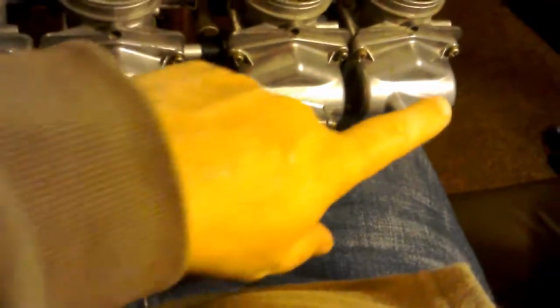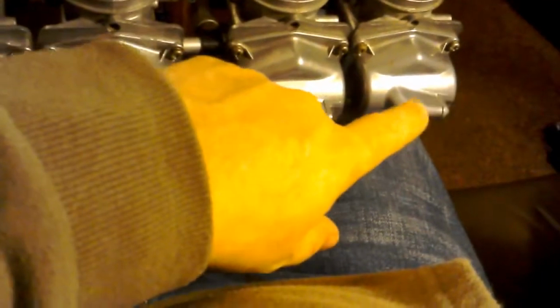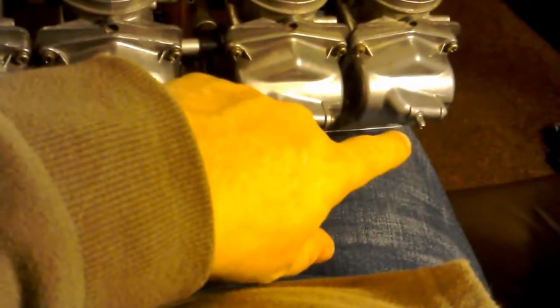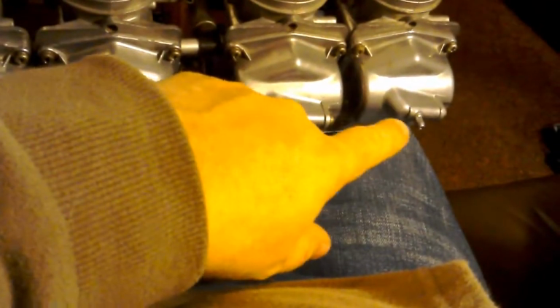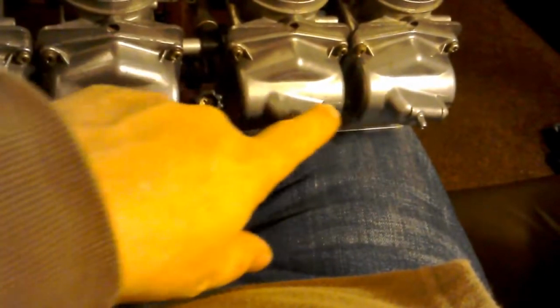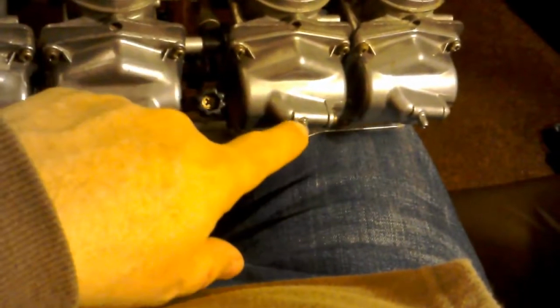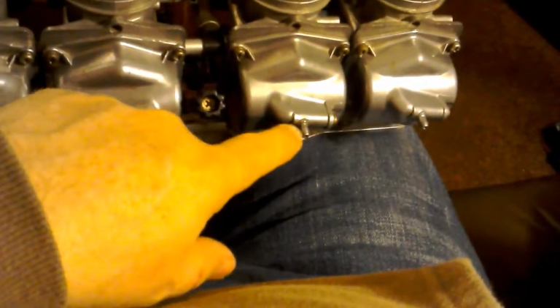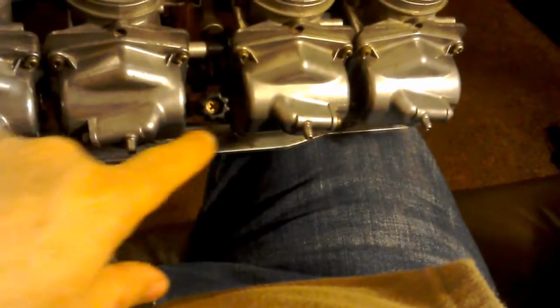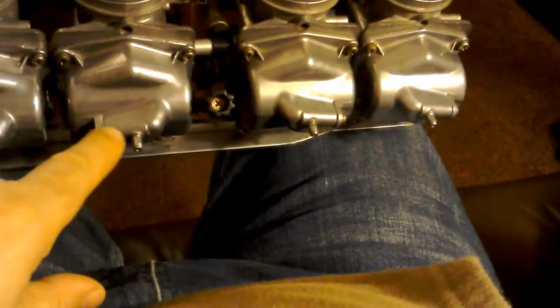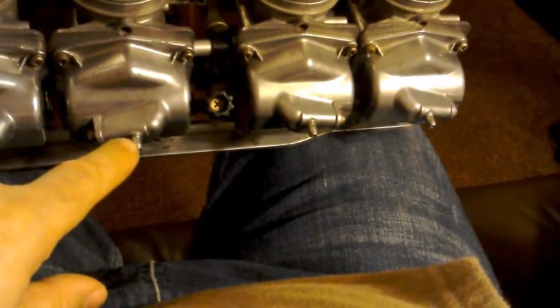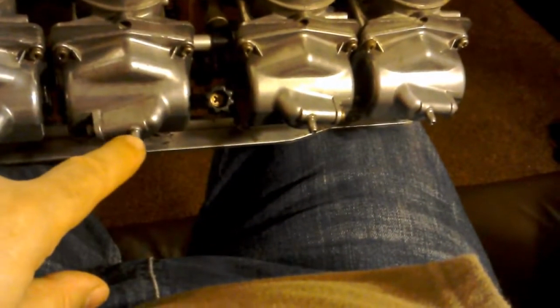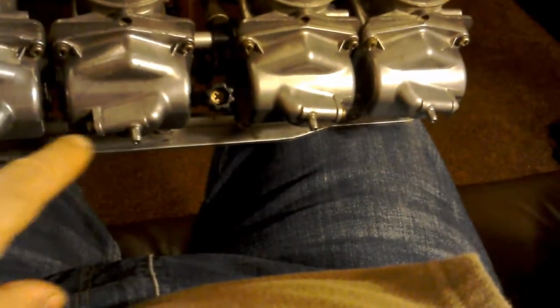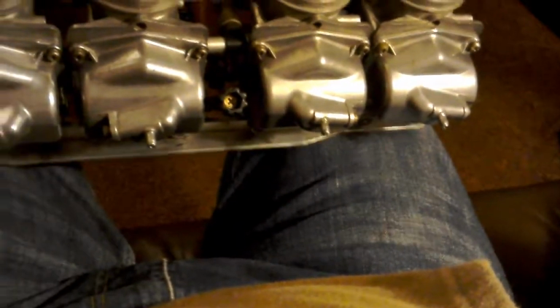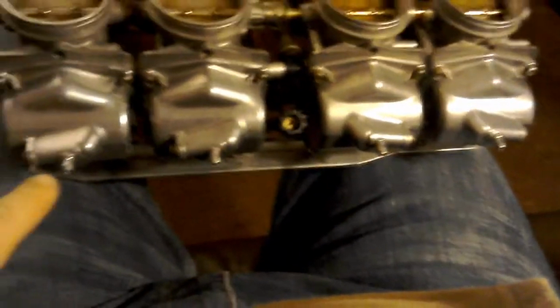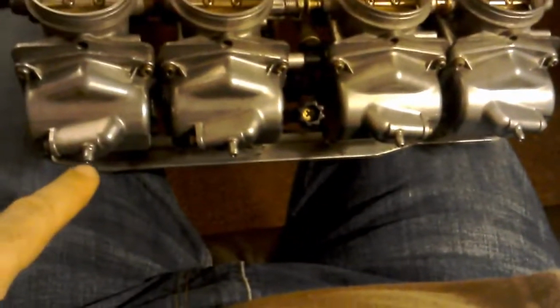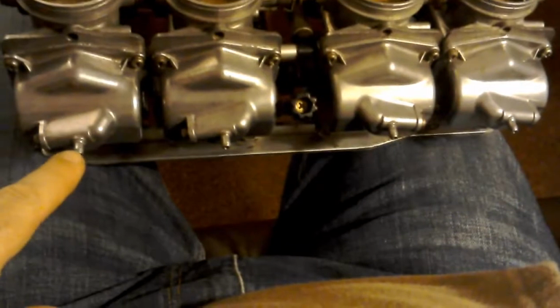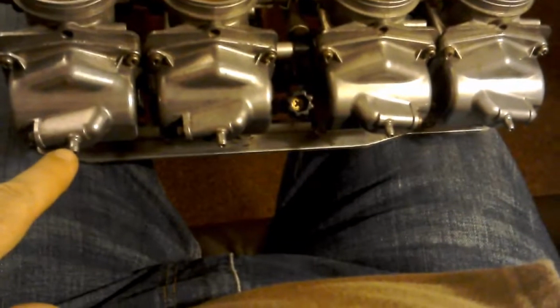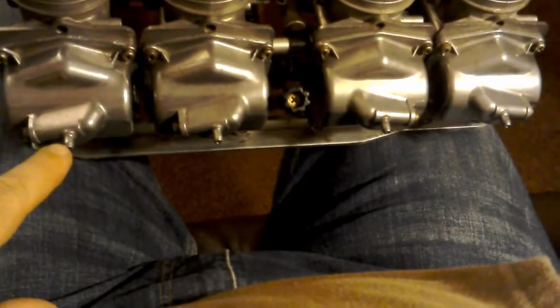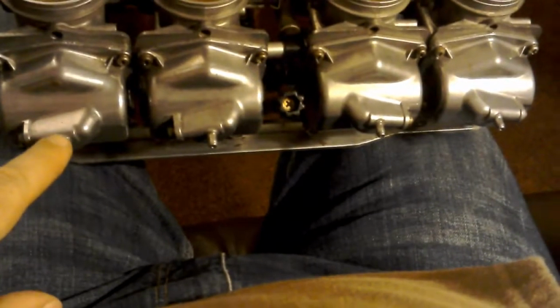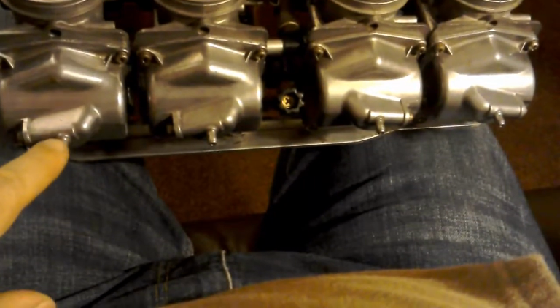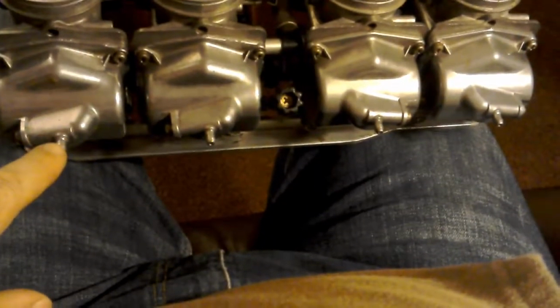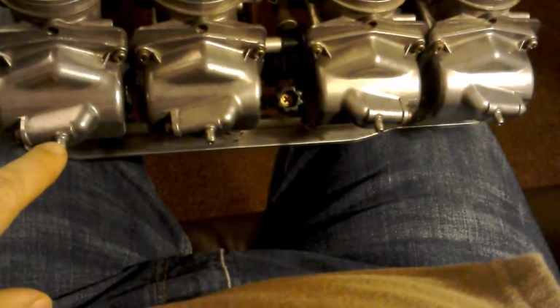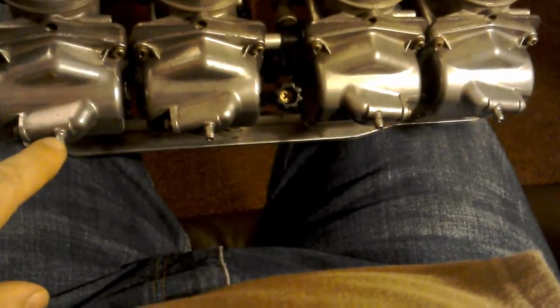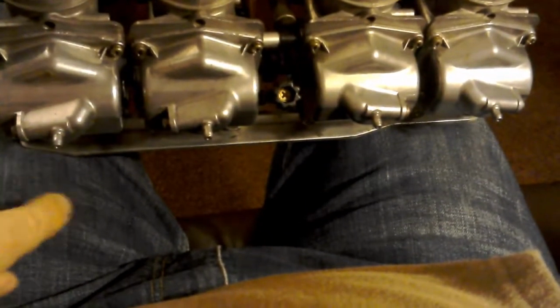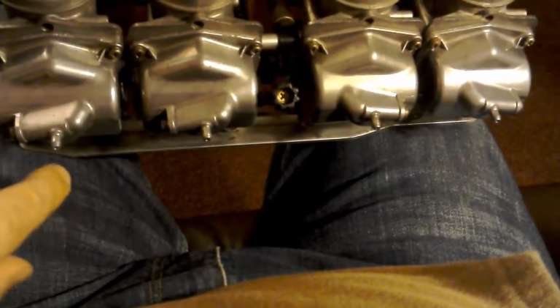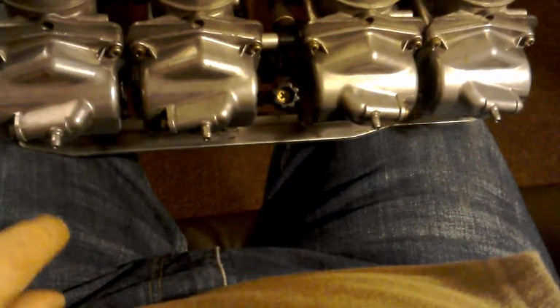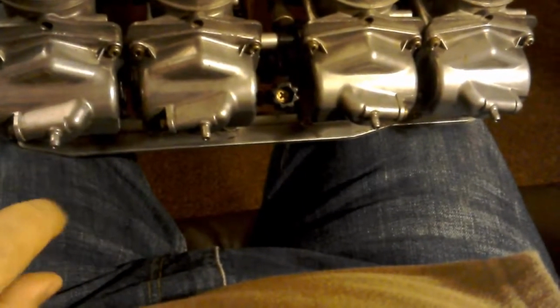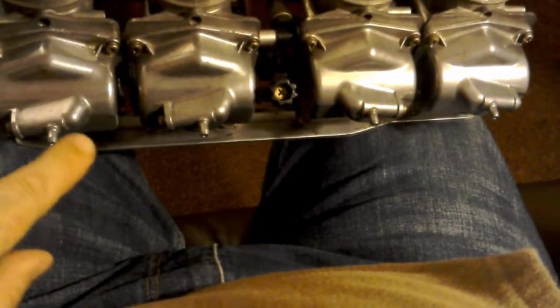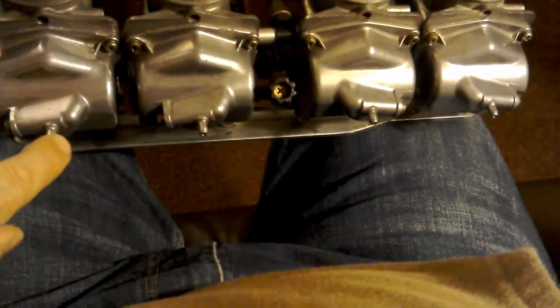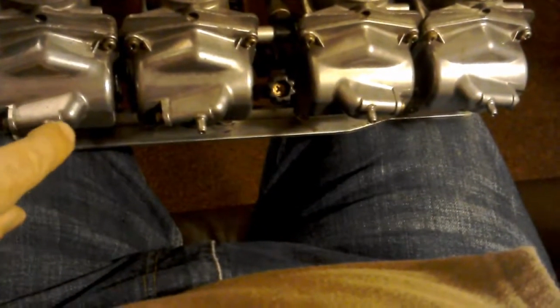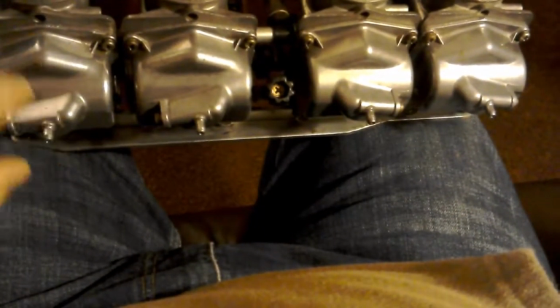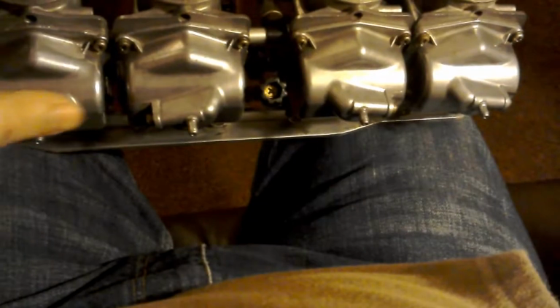And then on the bottom here, these little bits — these little outlets are just drains. And on my bike they feed into an outlet that goes through the air box.